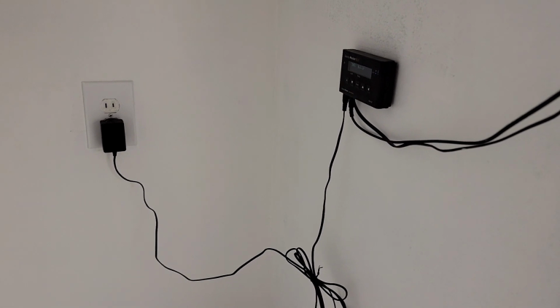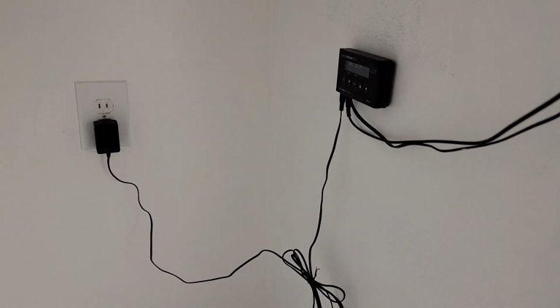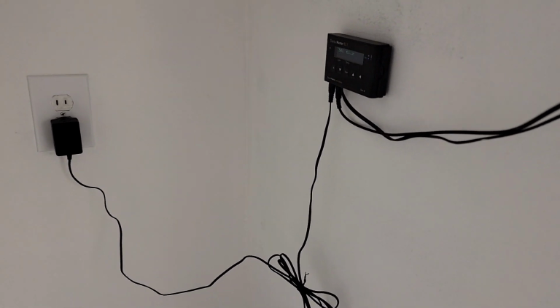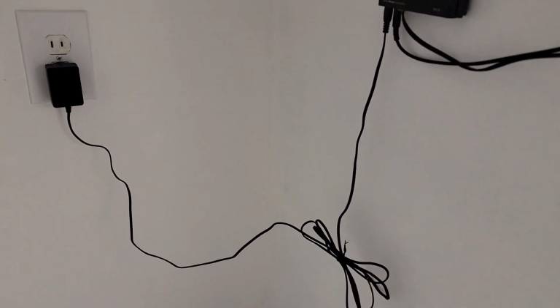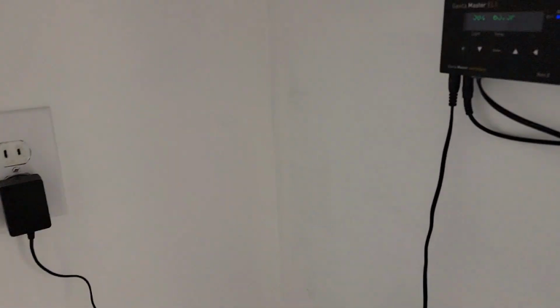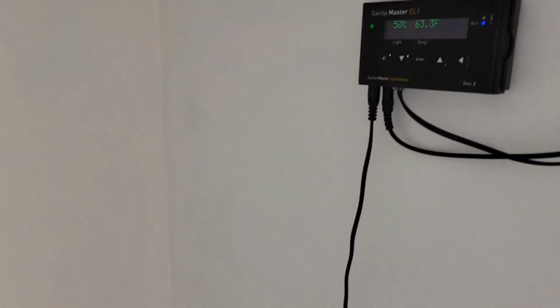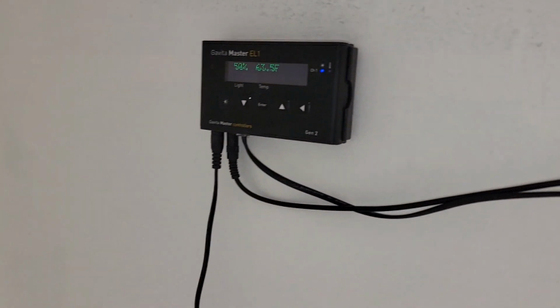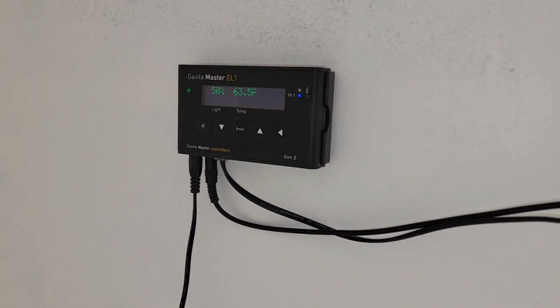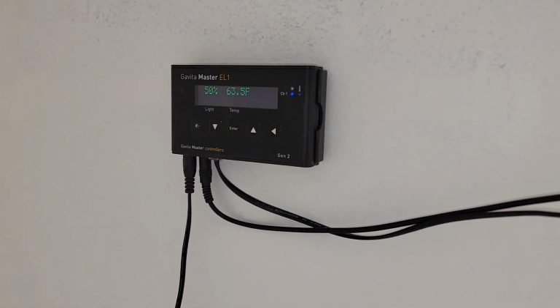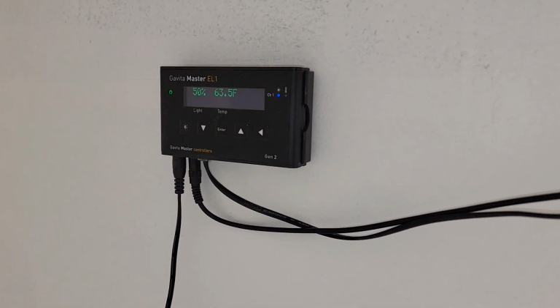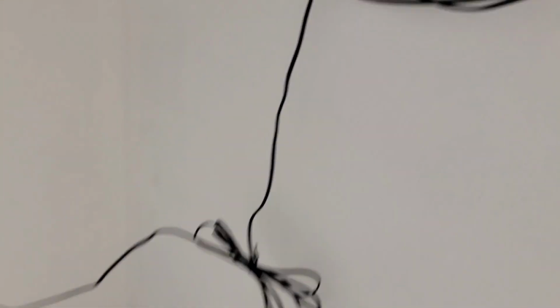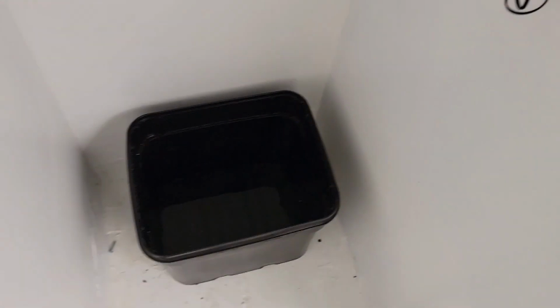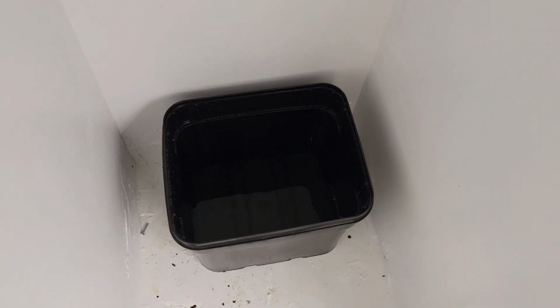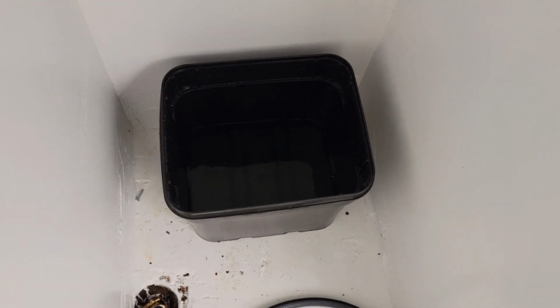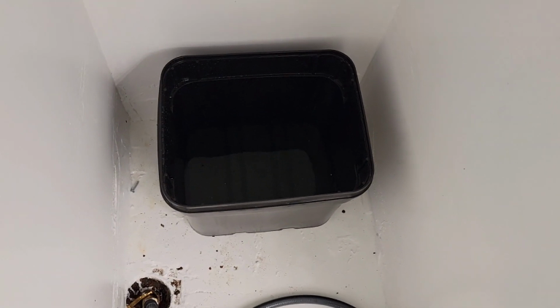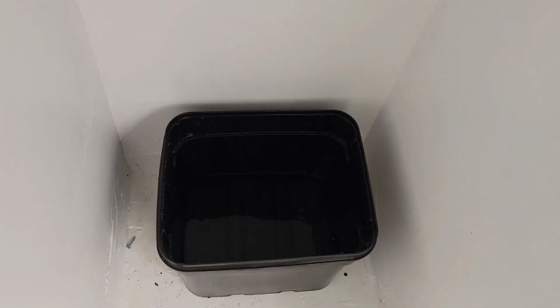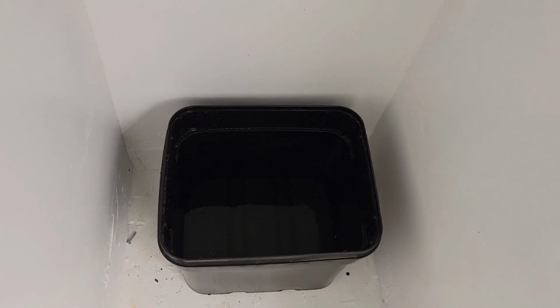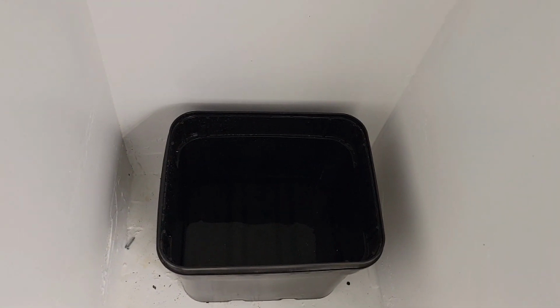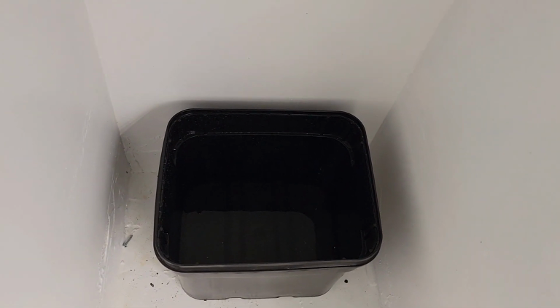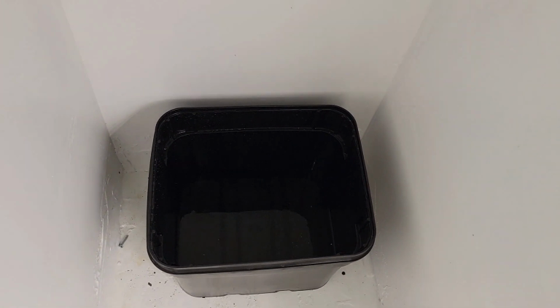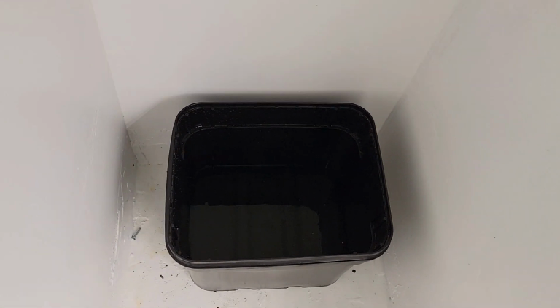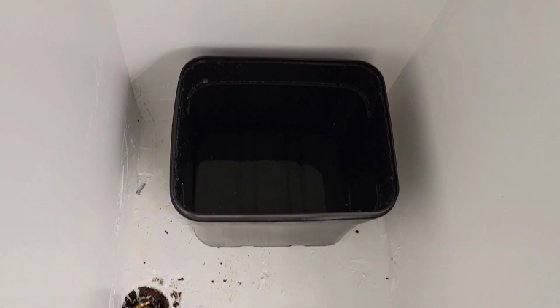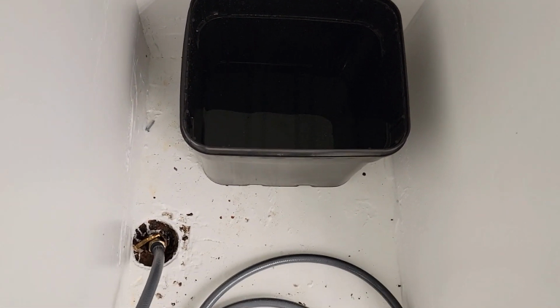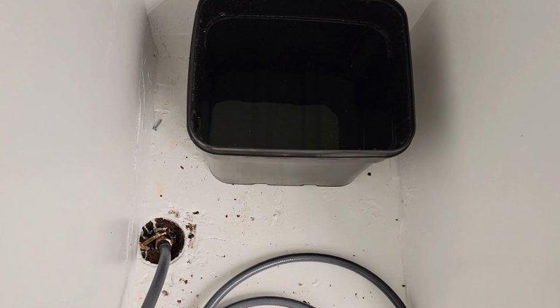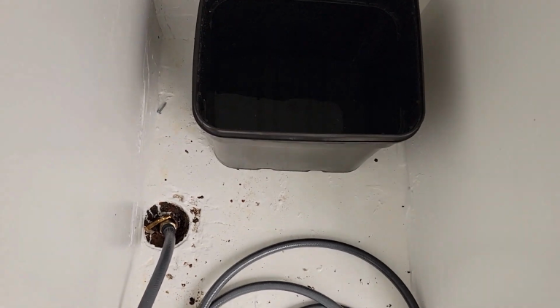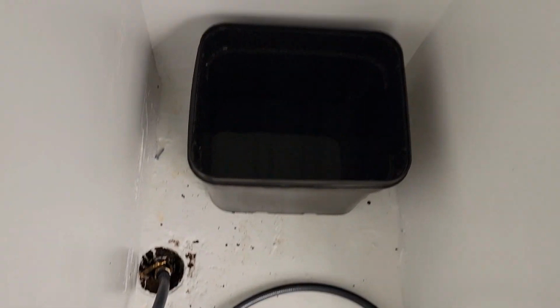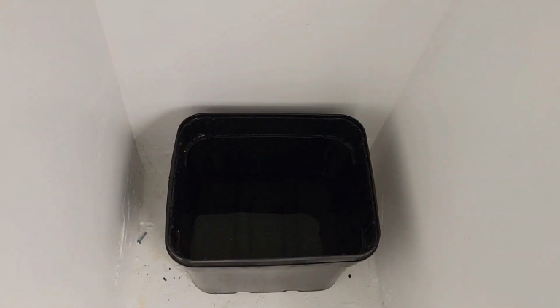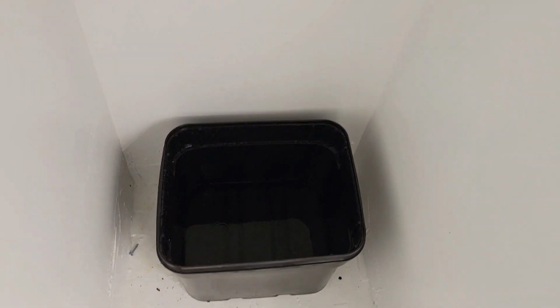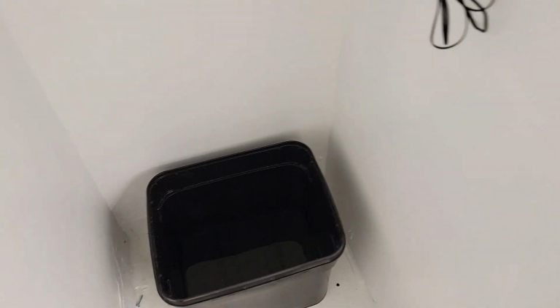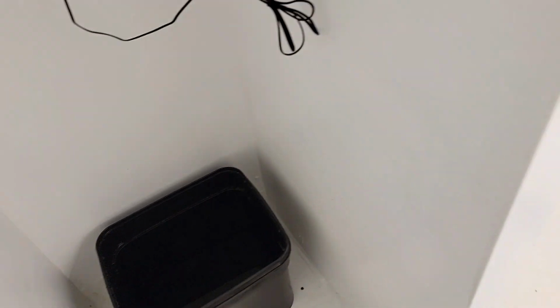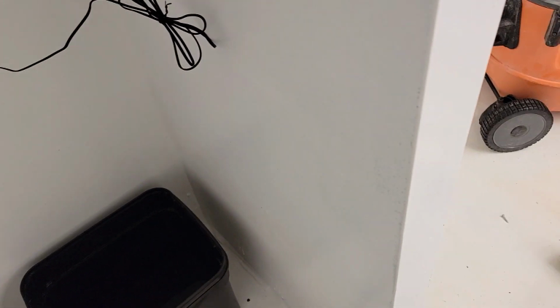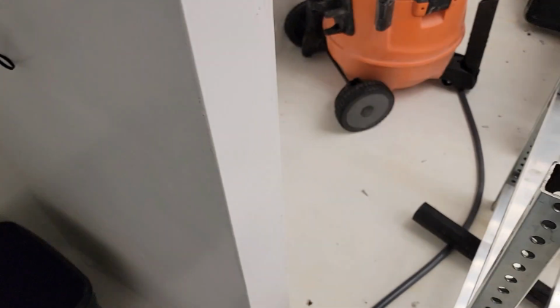It's a mess in here right now, but here's the Gavita head up. That's going to be our return catch basin for drain-to-waste until I set up a reclaimed water system.